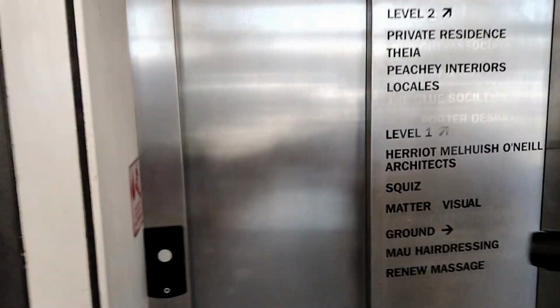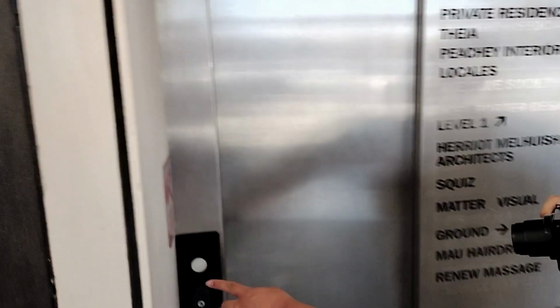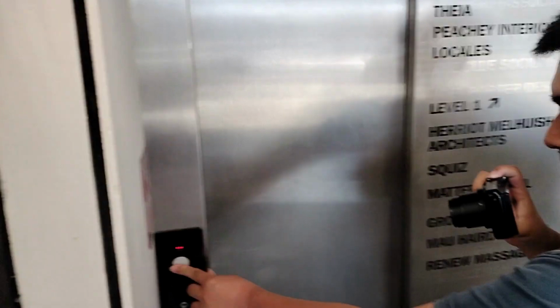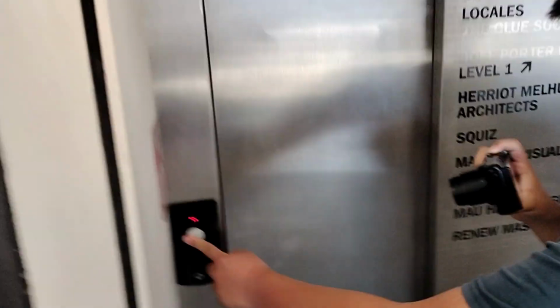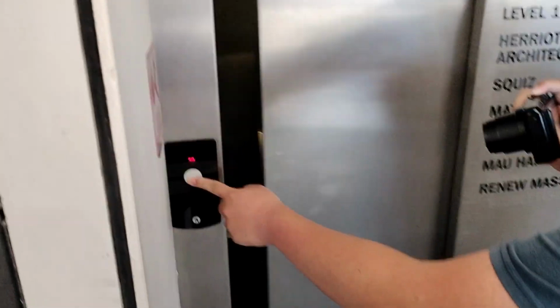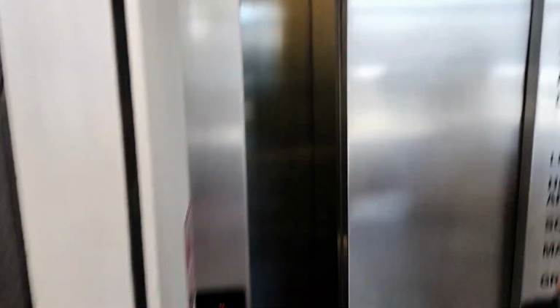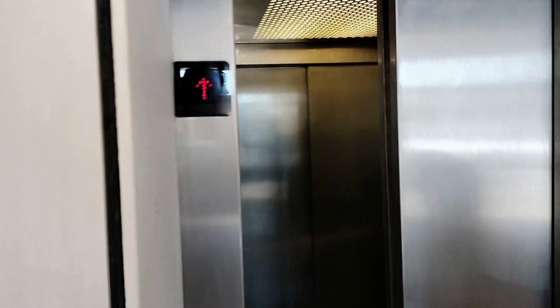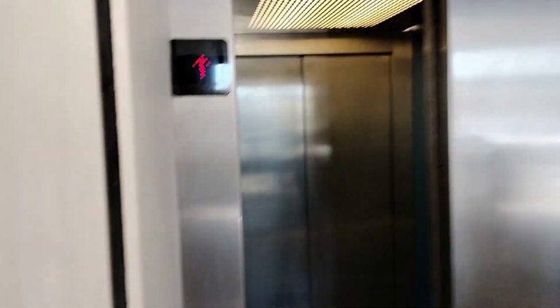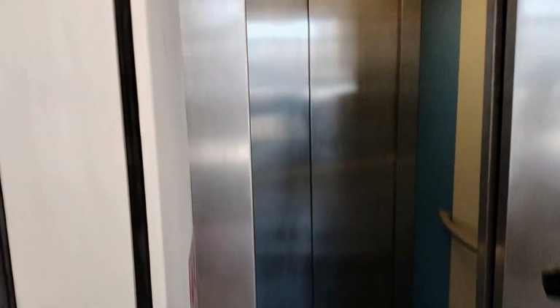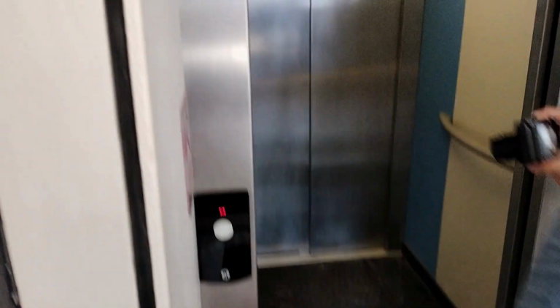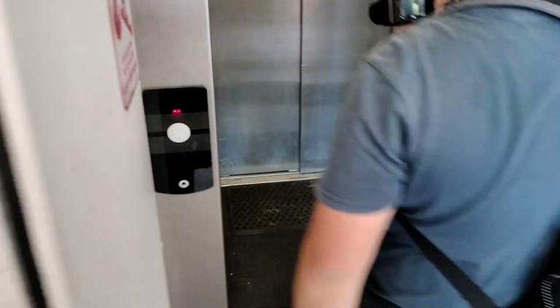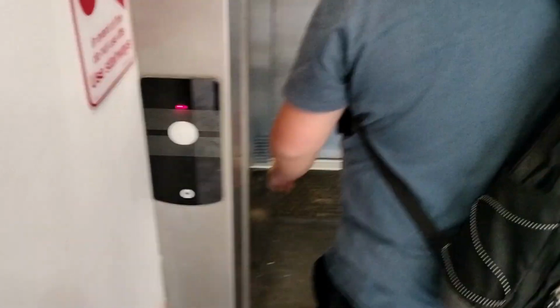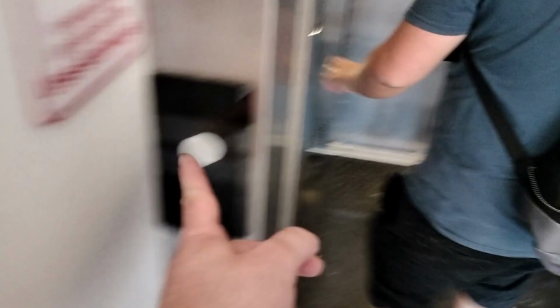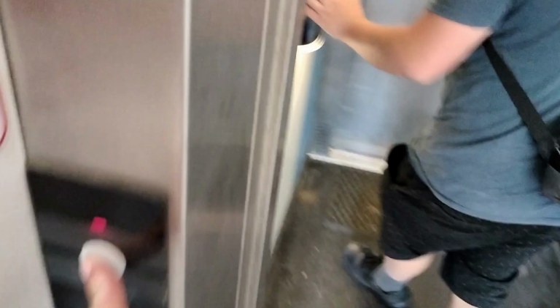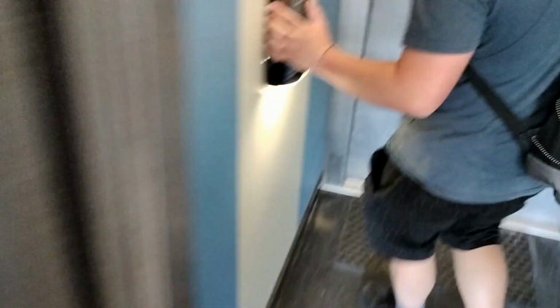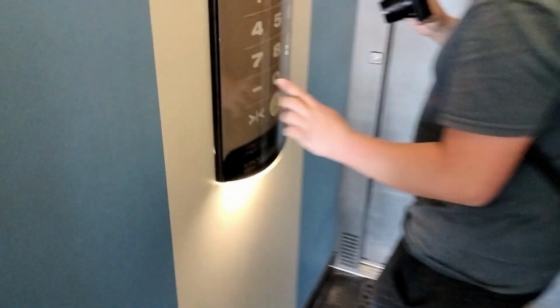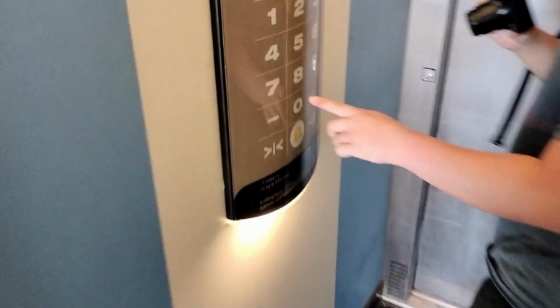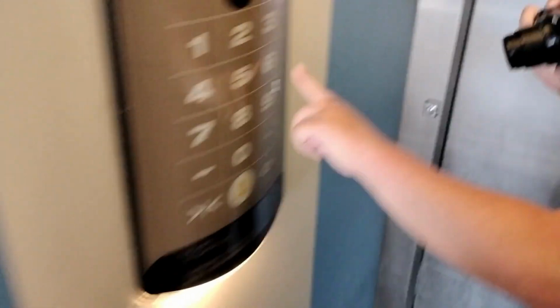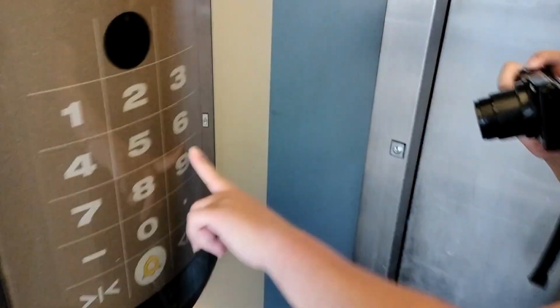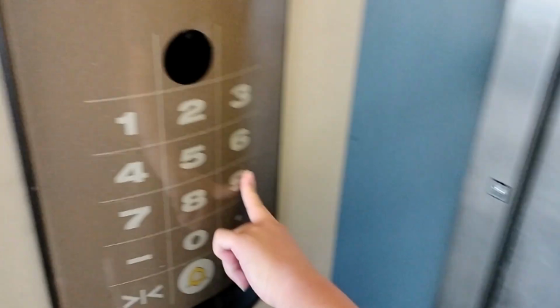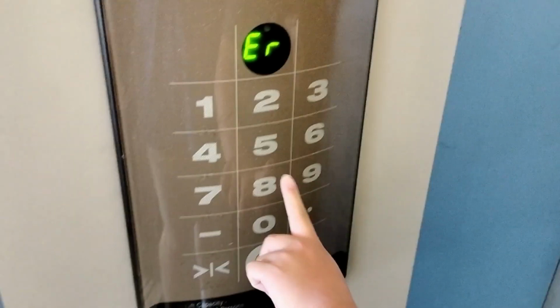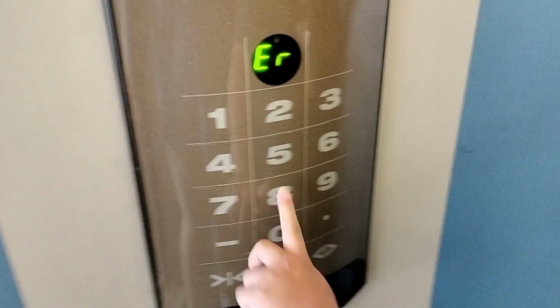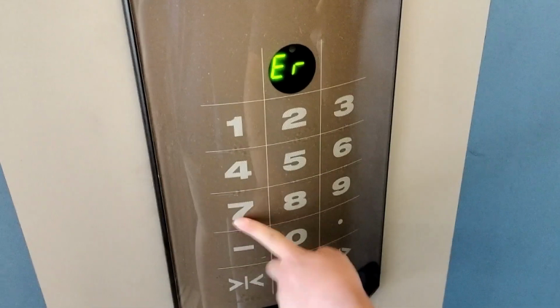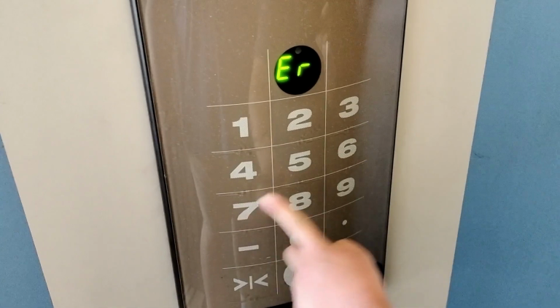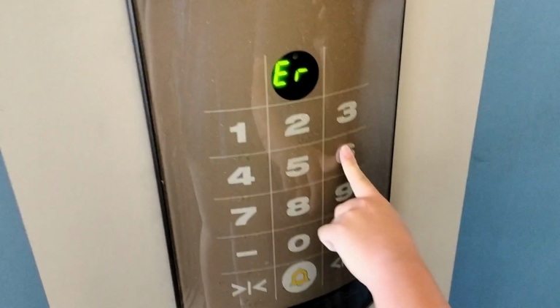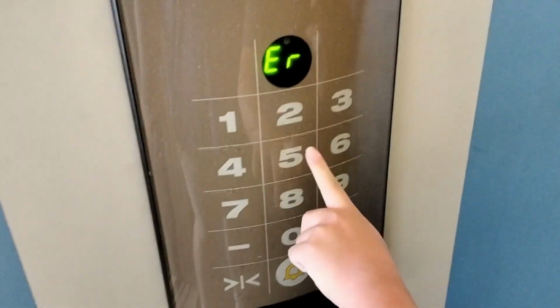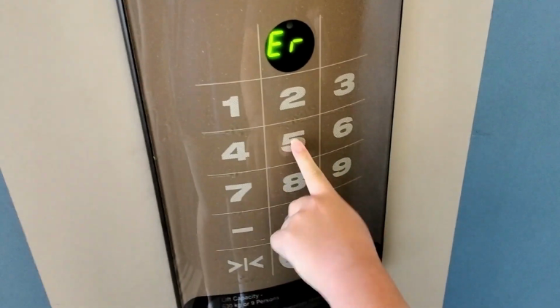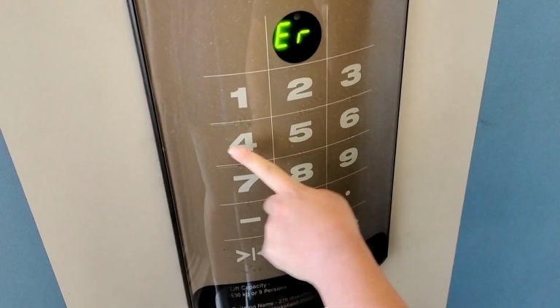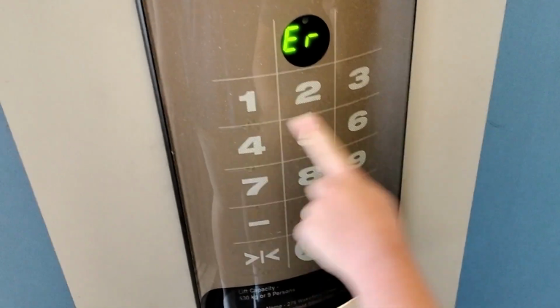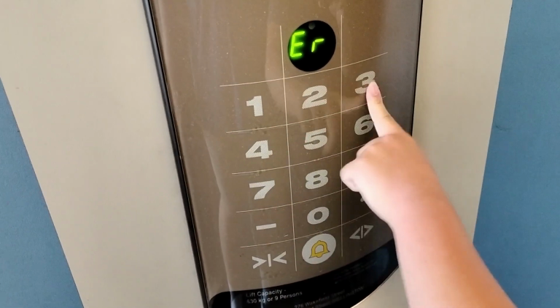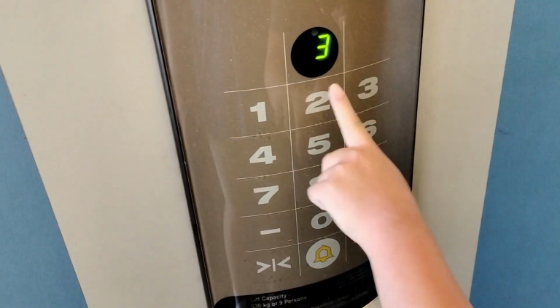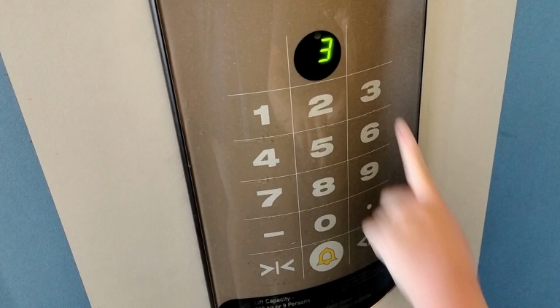These are rare. It's the touch-sensitive type, so this is not something you get in Australia. We all have a push-button type. Free.